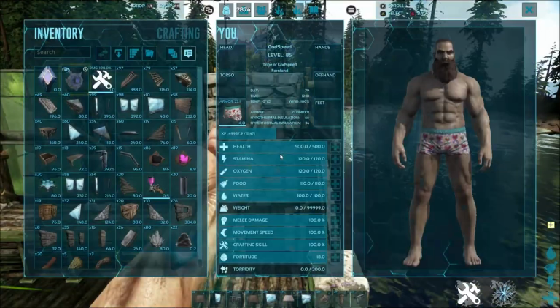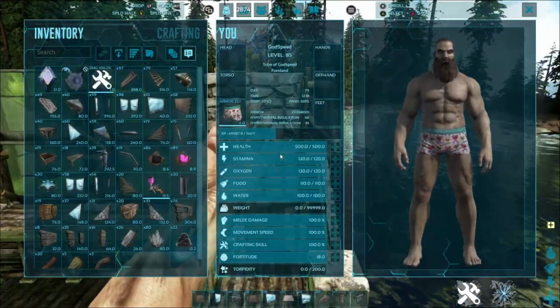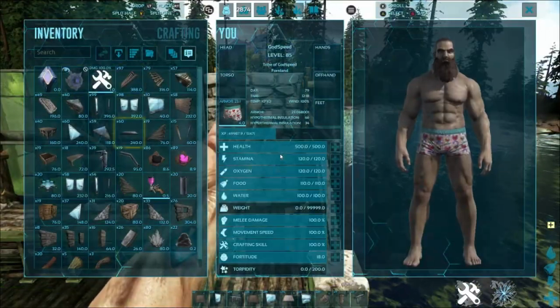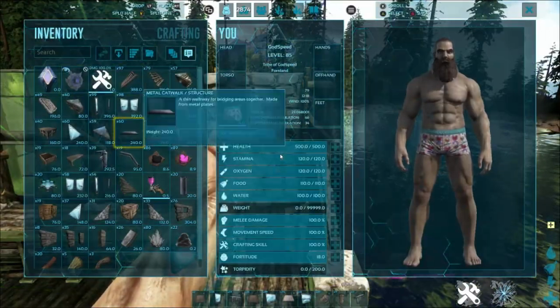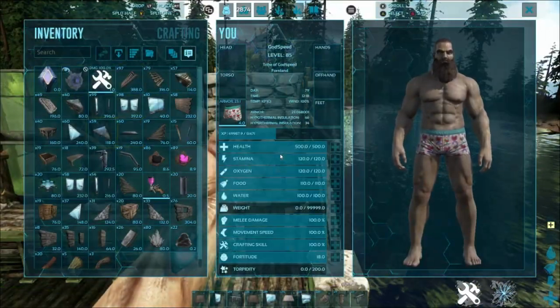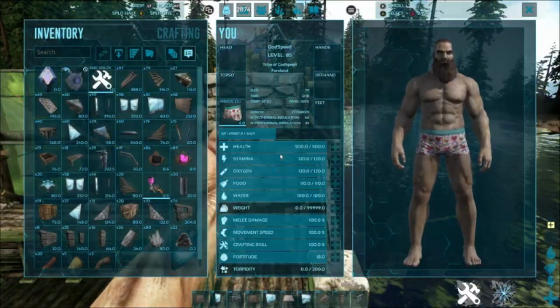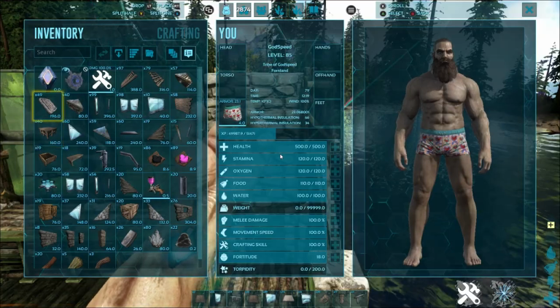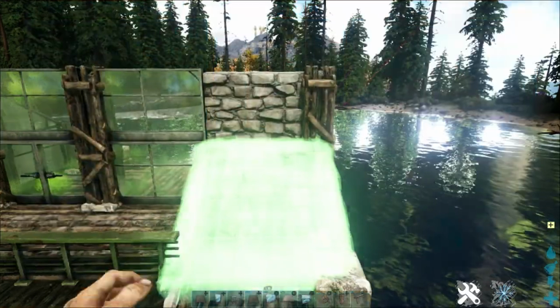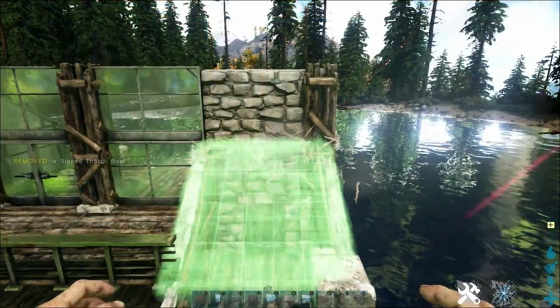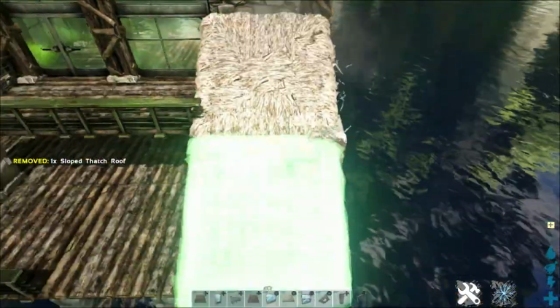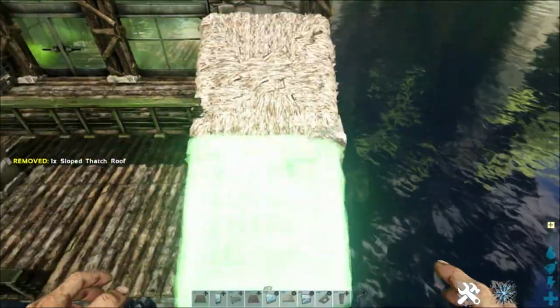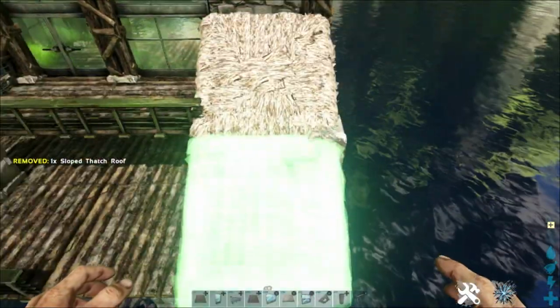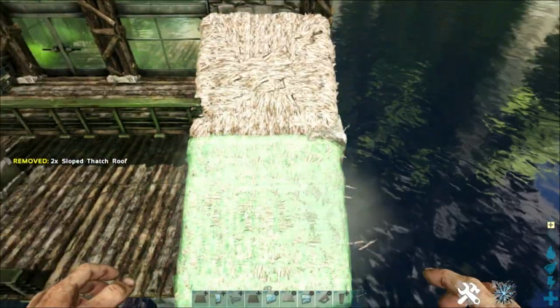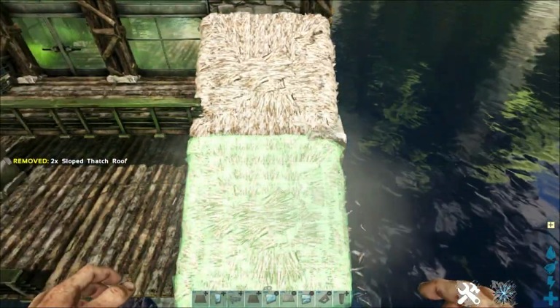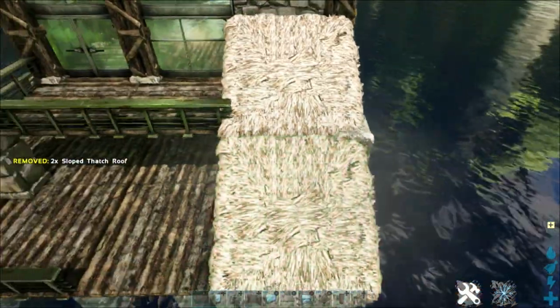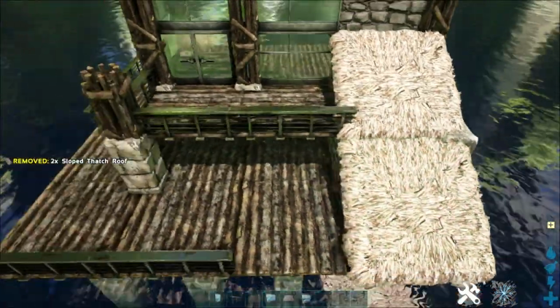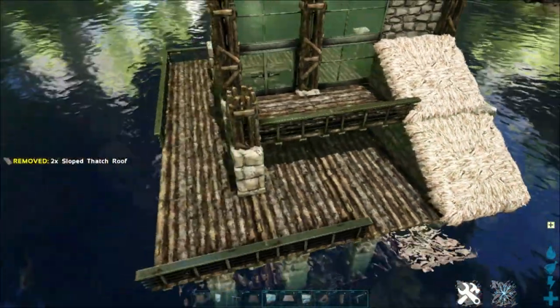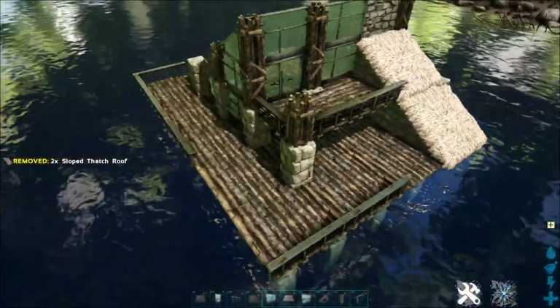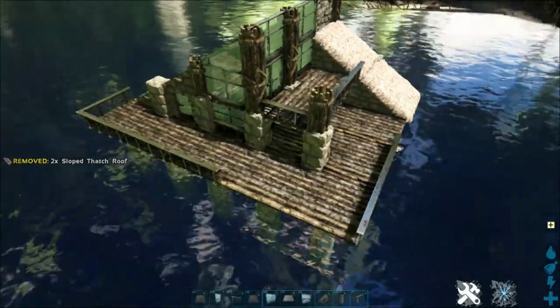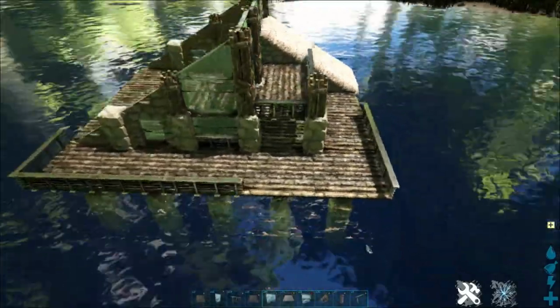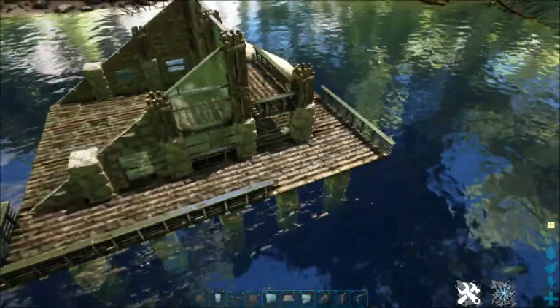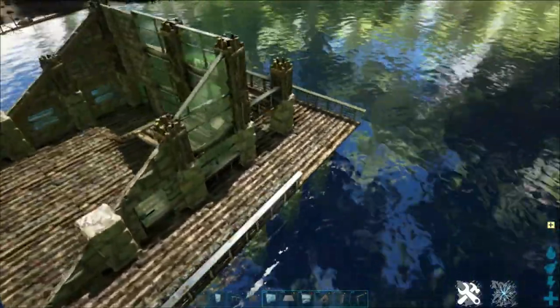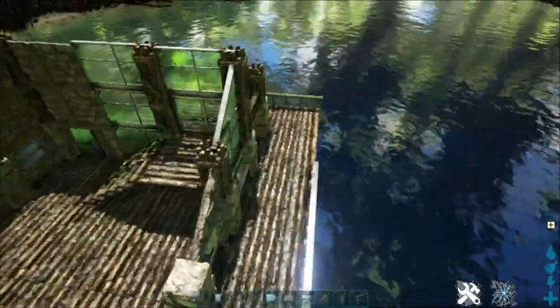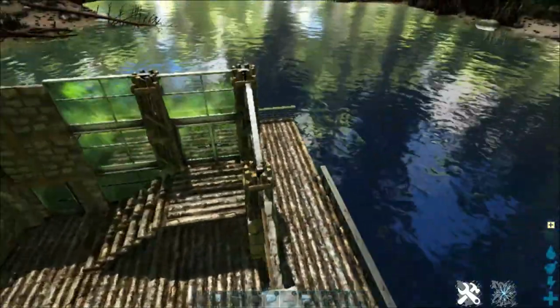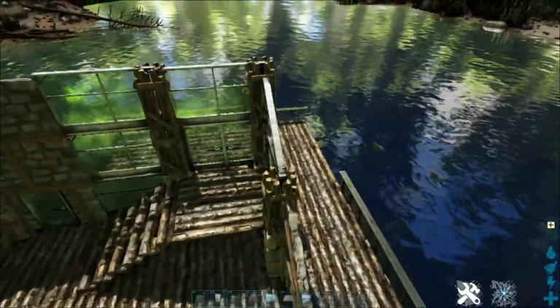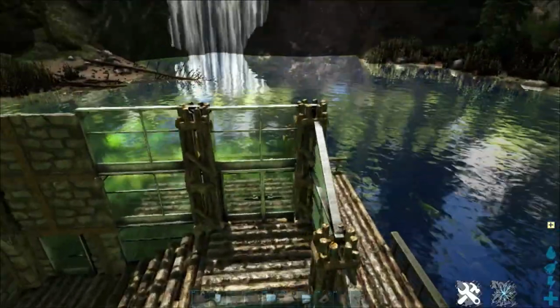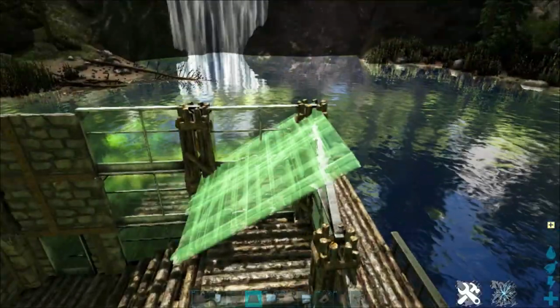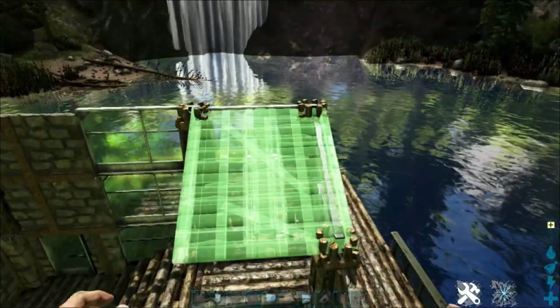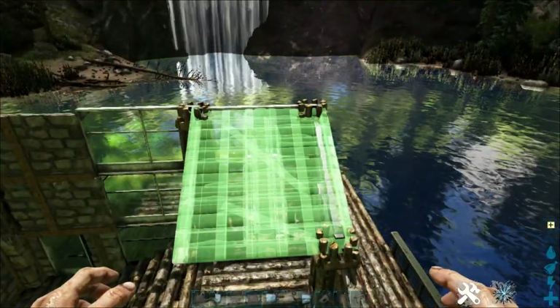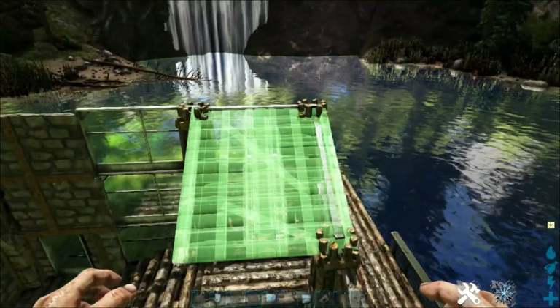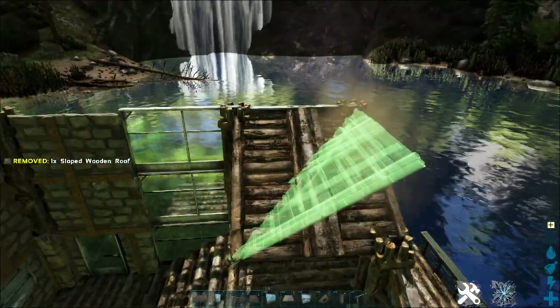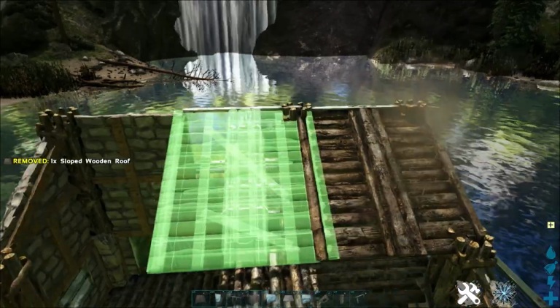Next, take your sloped thatch roof and place two down here on this back part, then go ahead and fill this in with sloped wooden roofs.